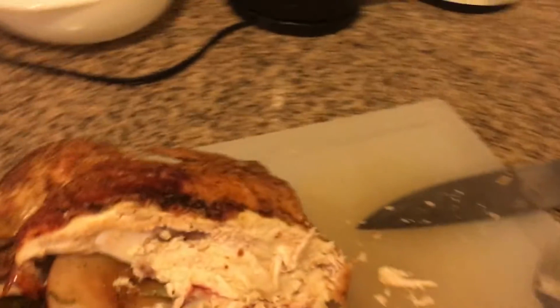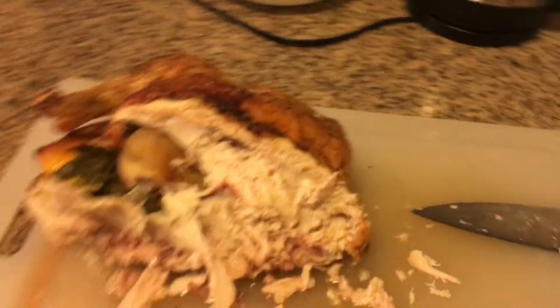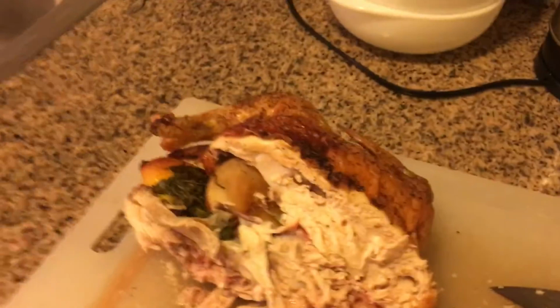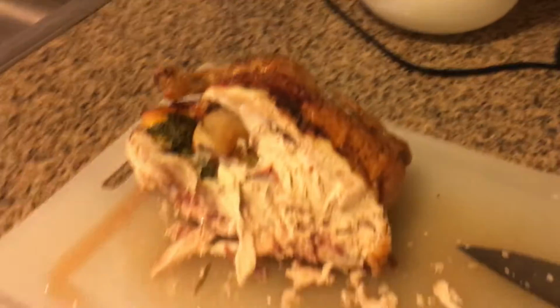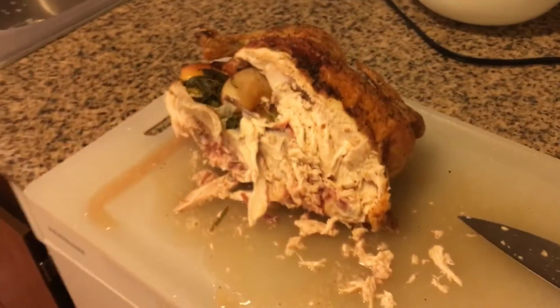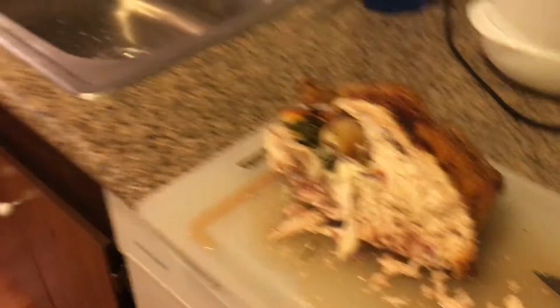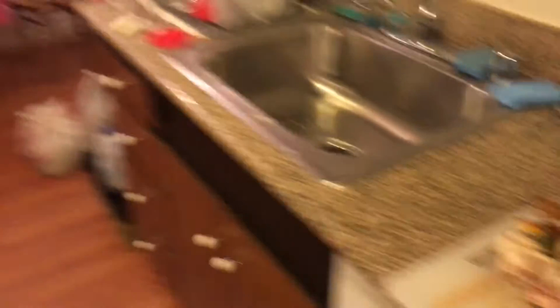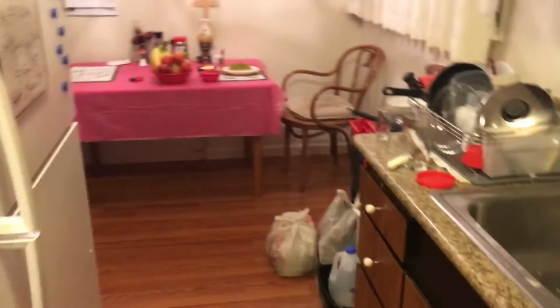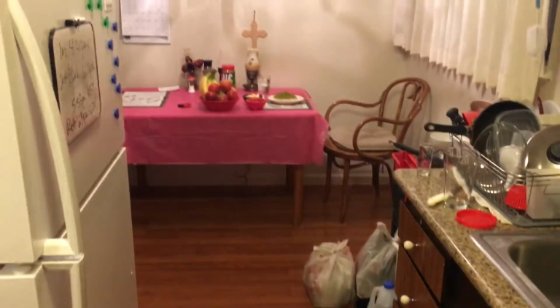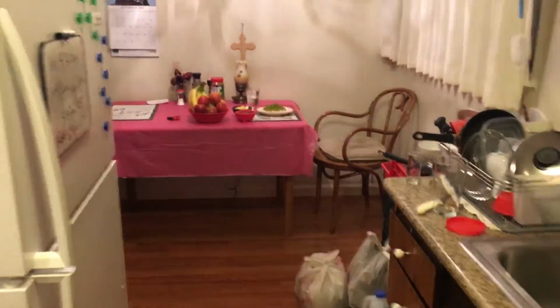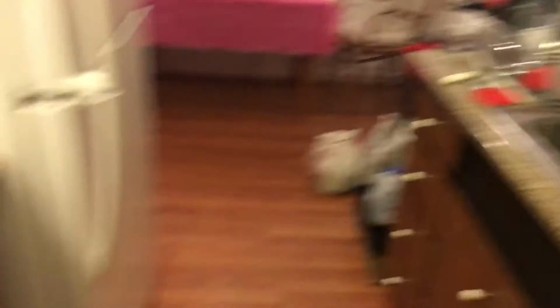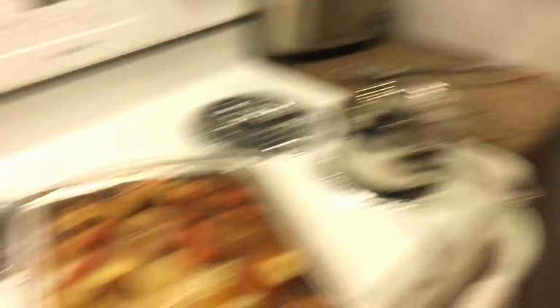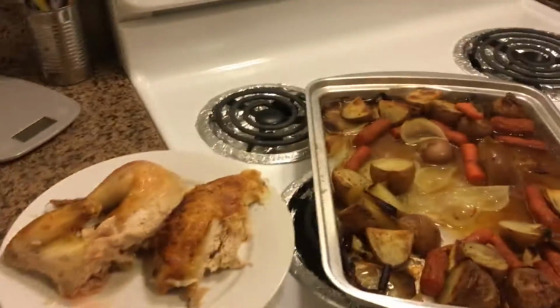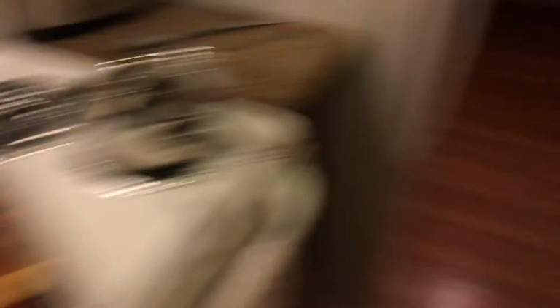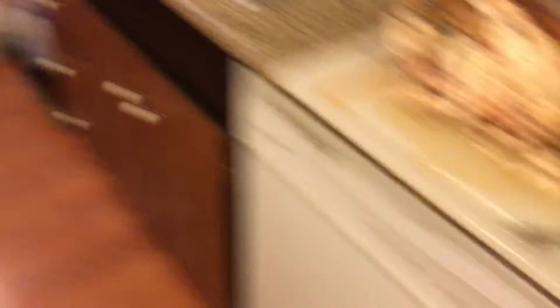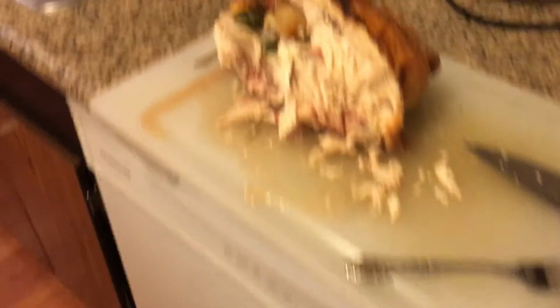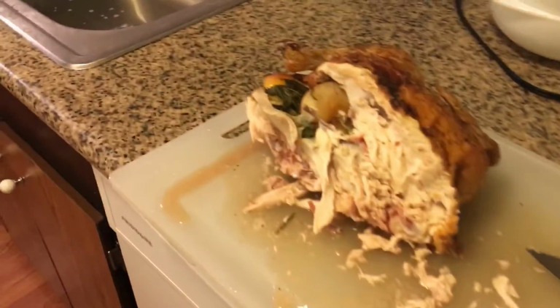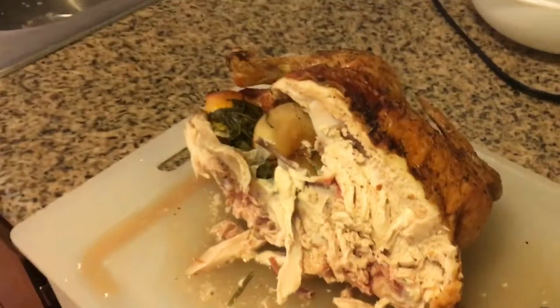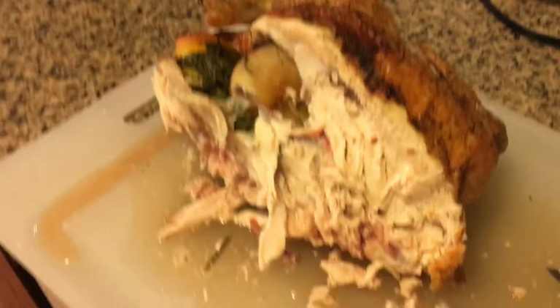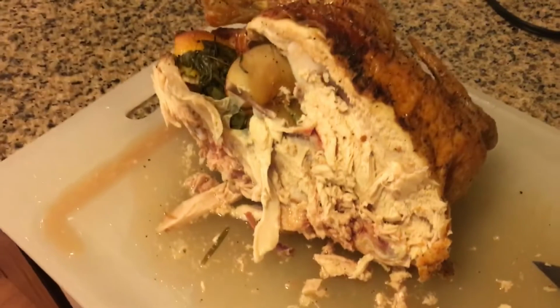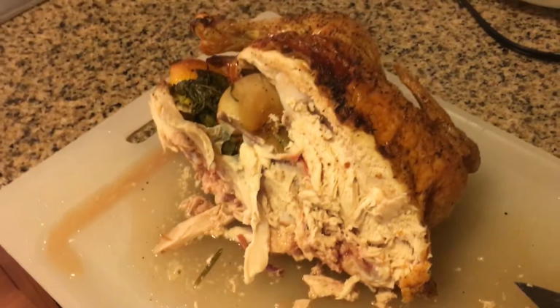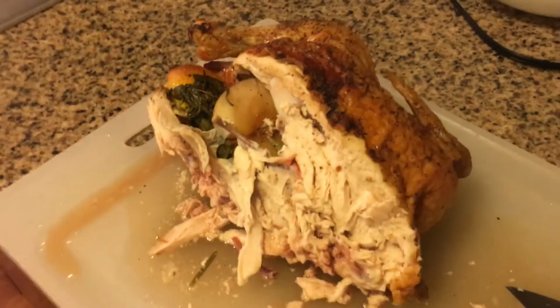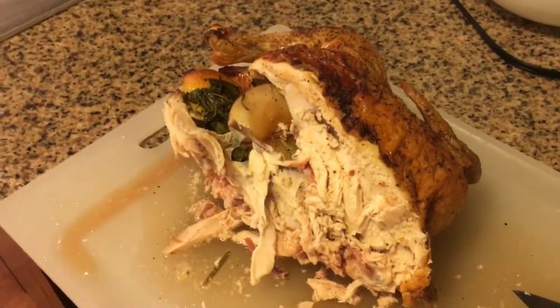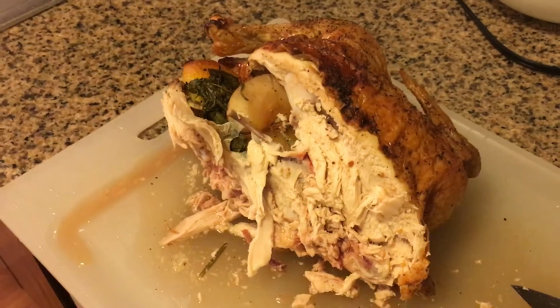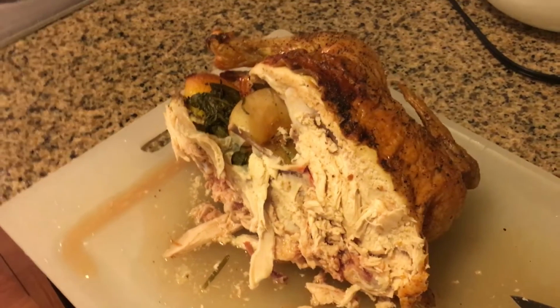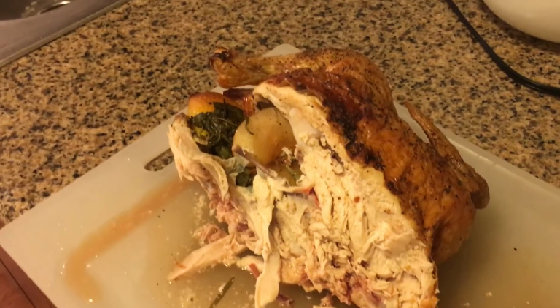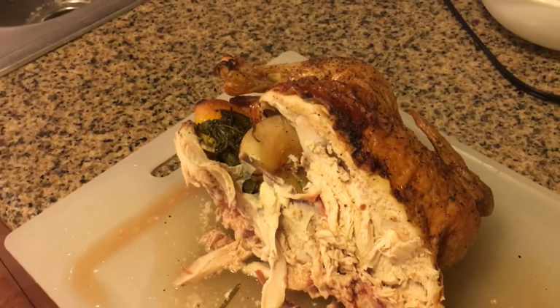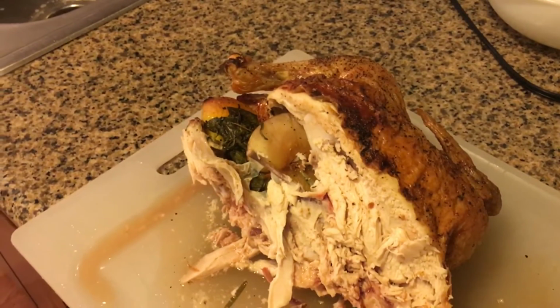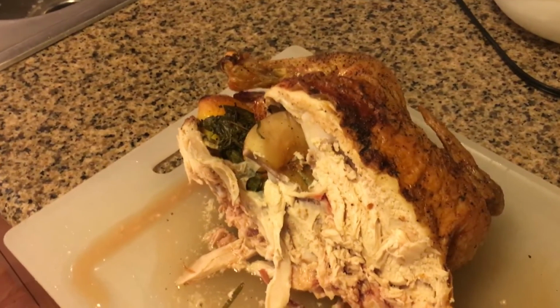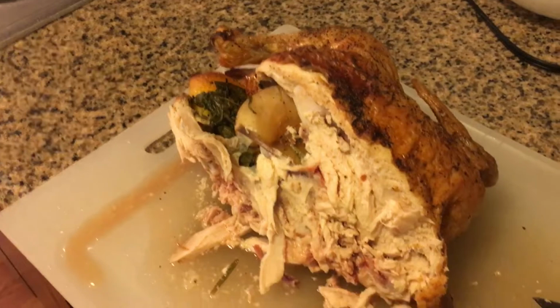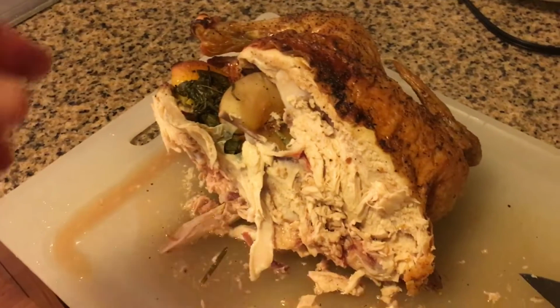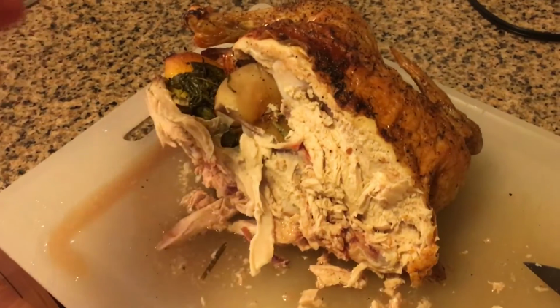I can't show you how to do that right now because I want to eat. But I just want to show you — here's one side of the chicken, not the turkey, carved.